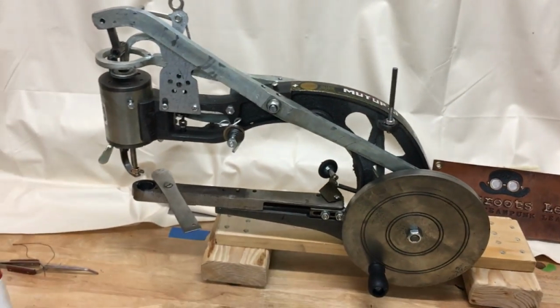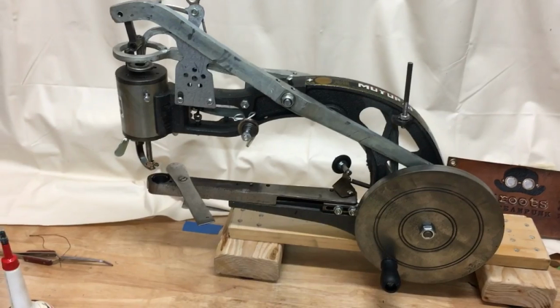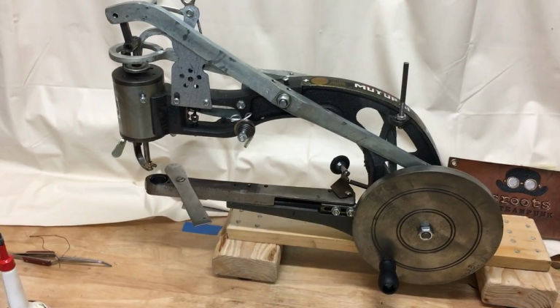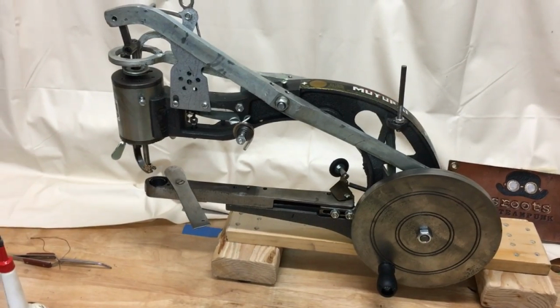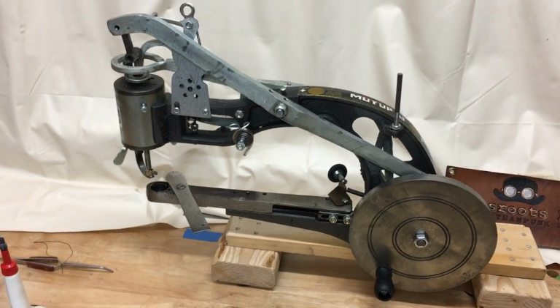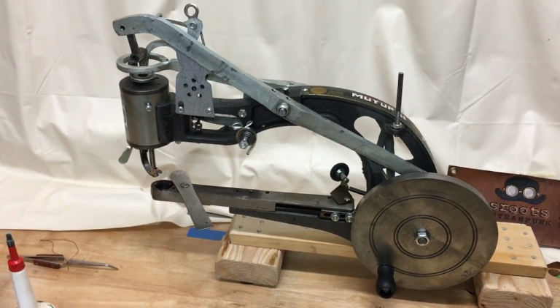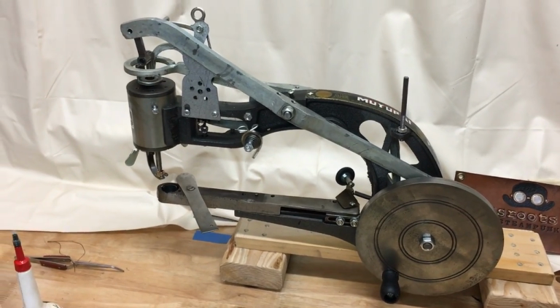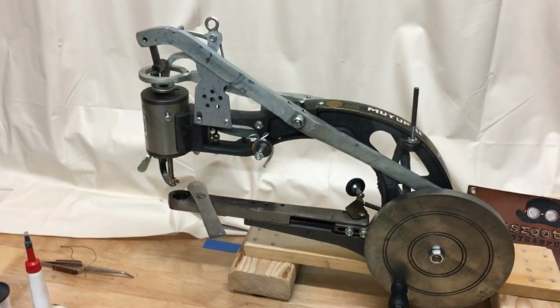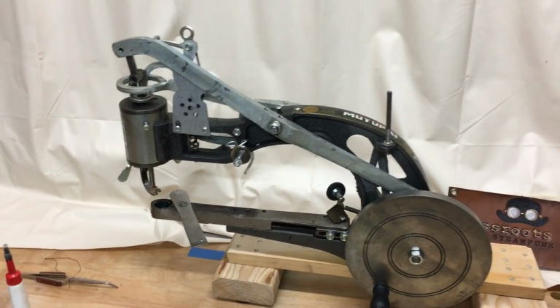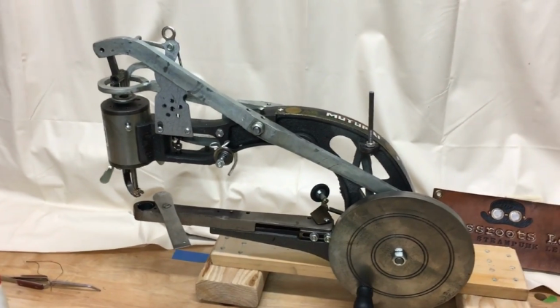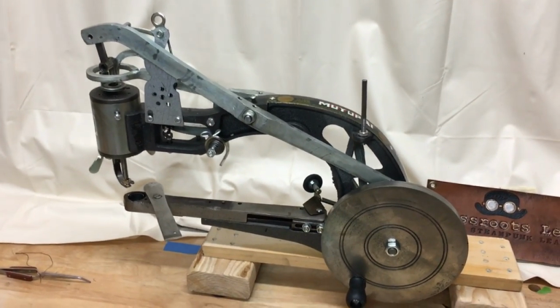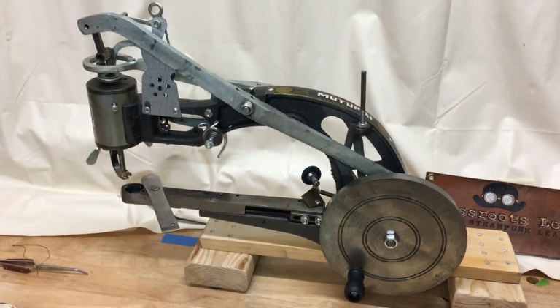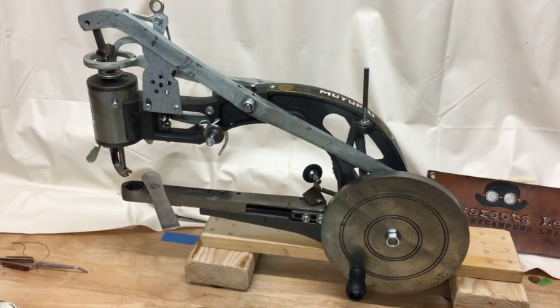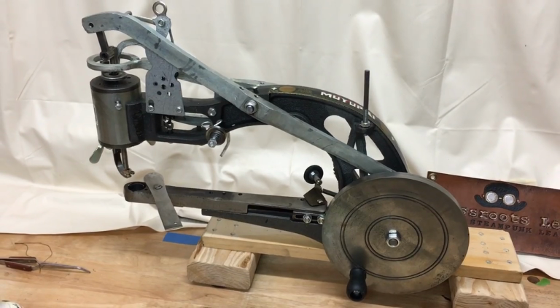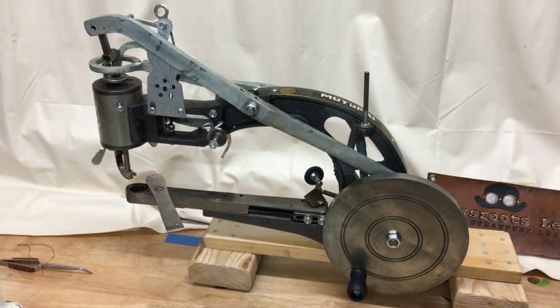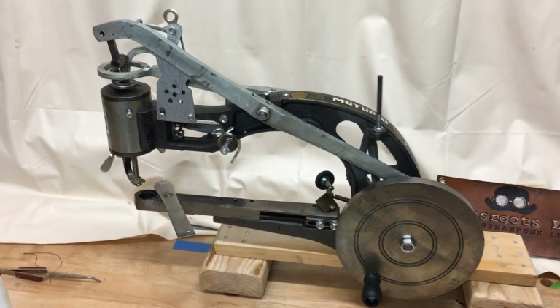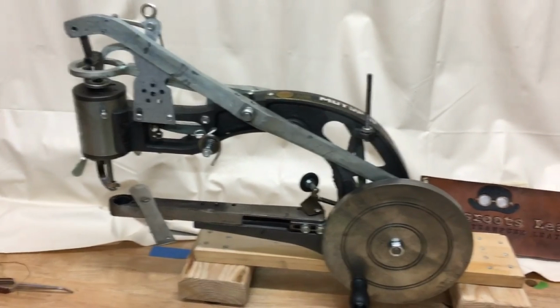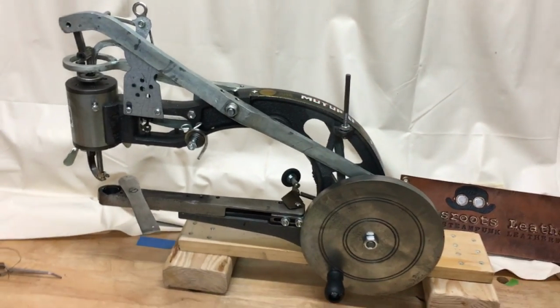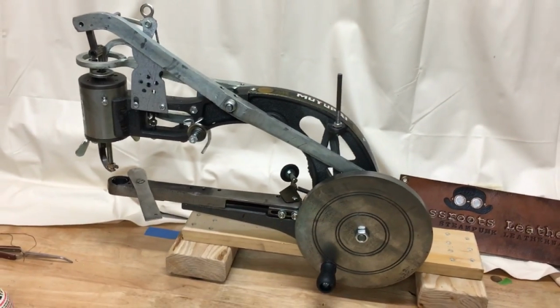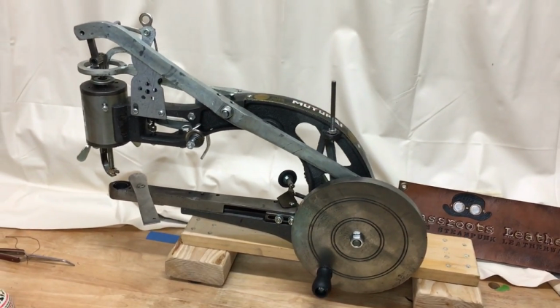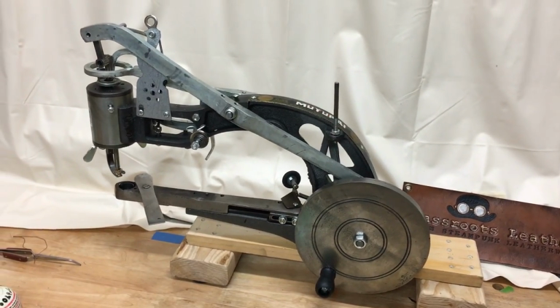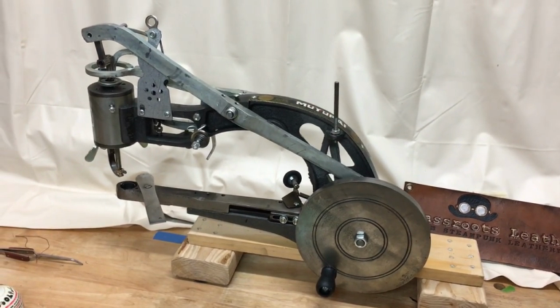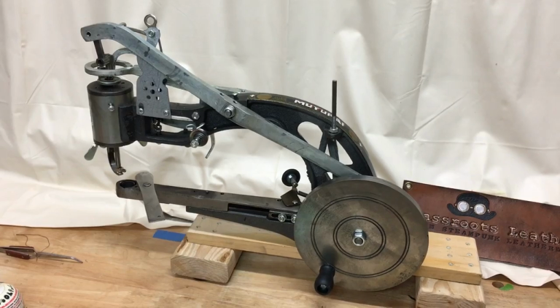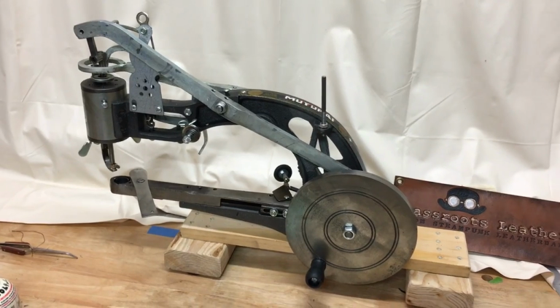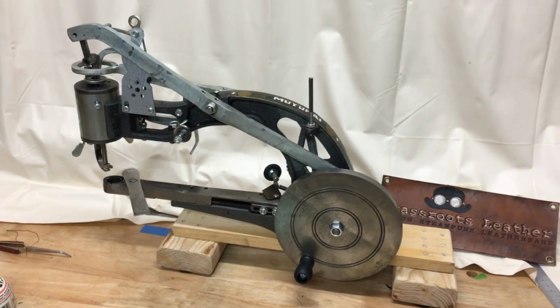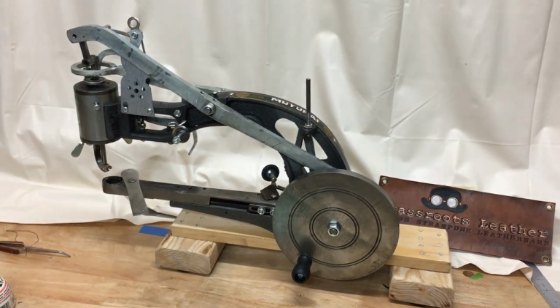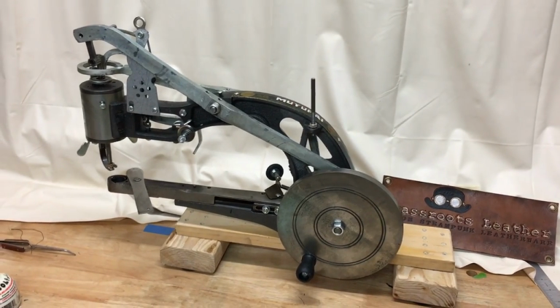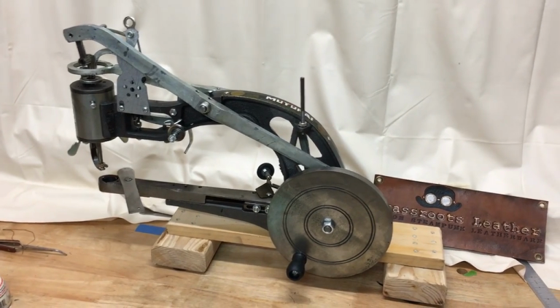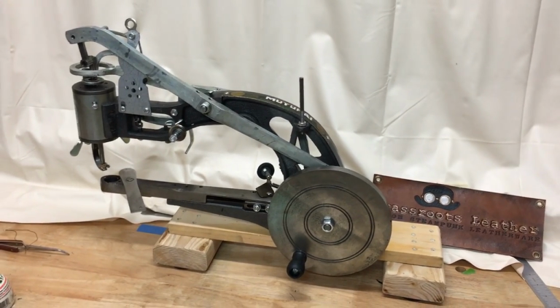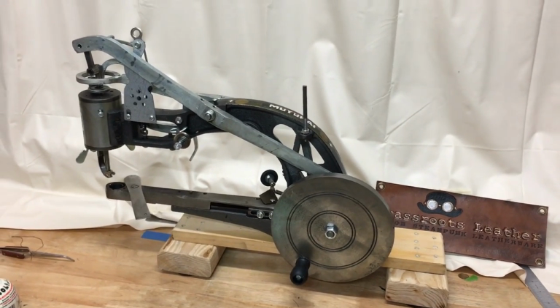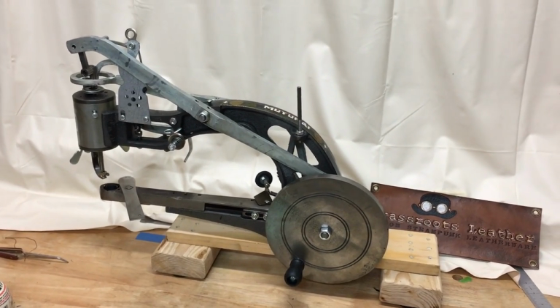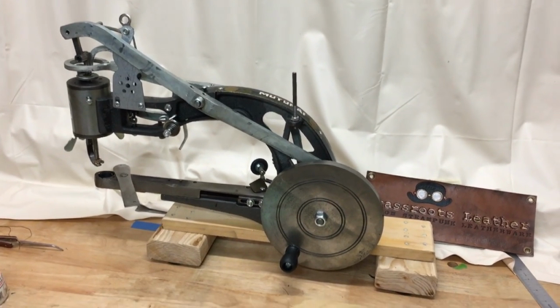So here you have all the parts that need to be oiled on this wool-you-find machine — the leather patcher. See the previous videos for assembly, and I will be installing a needle and the bobbin on this. How to wind the bobbin will be on a subsequent video.